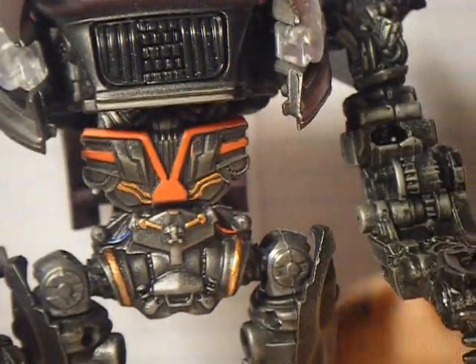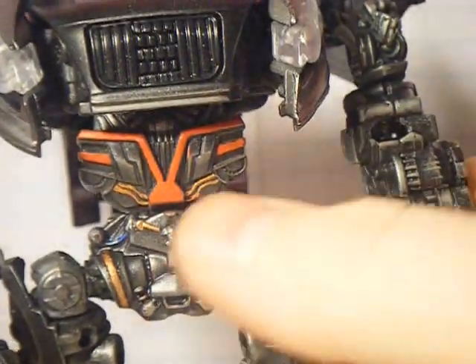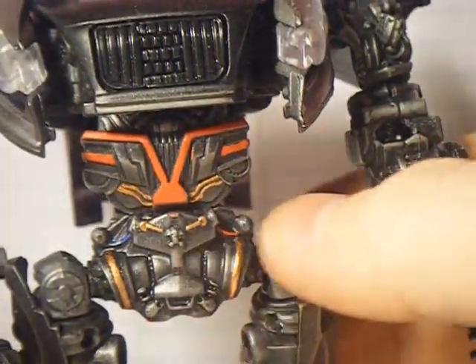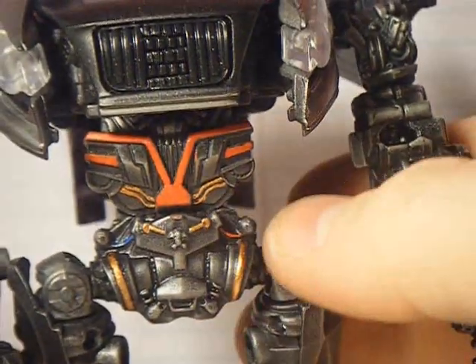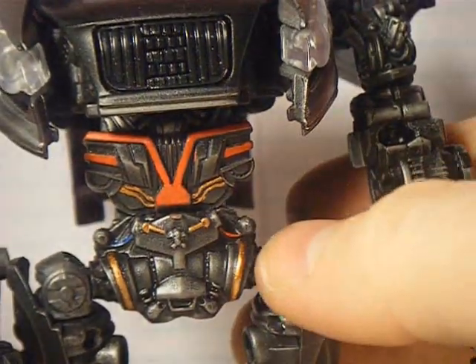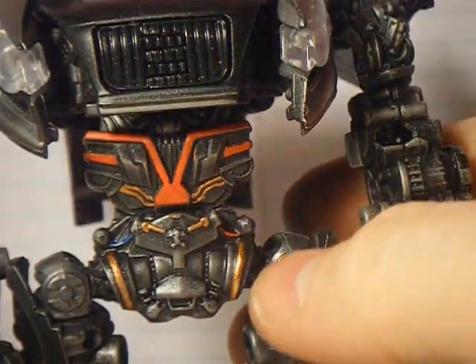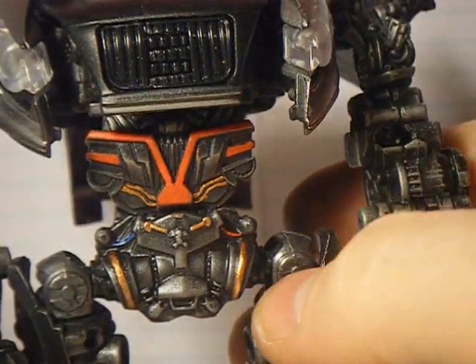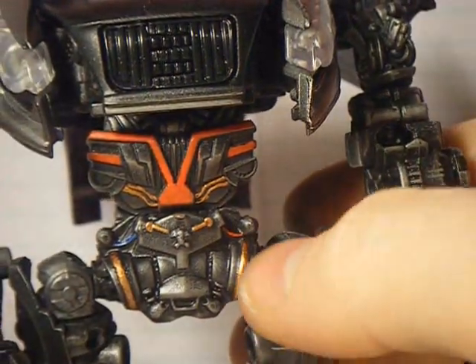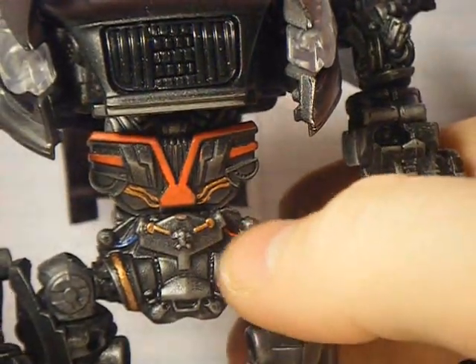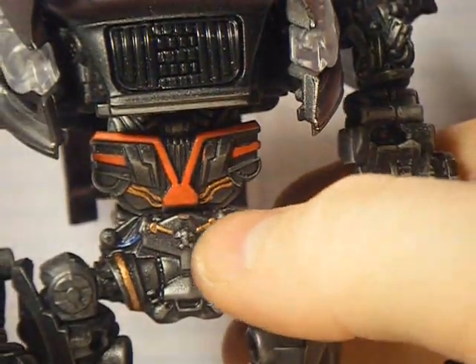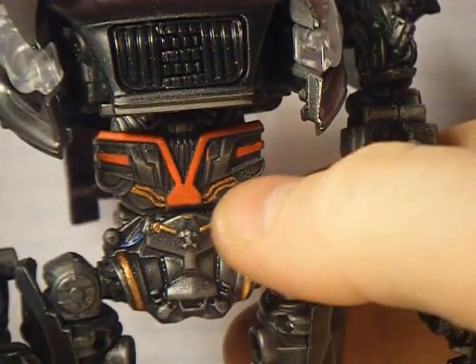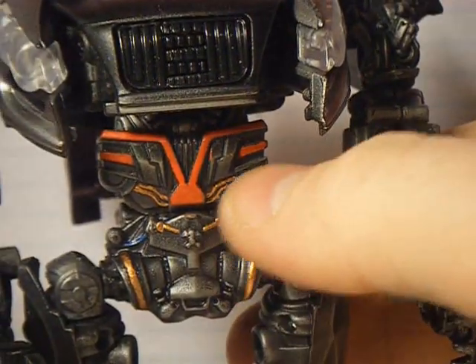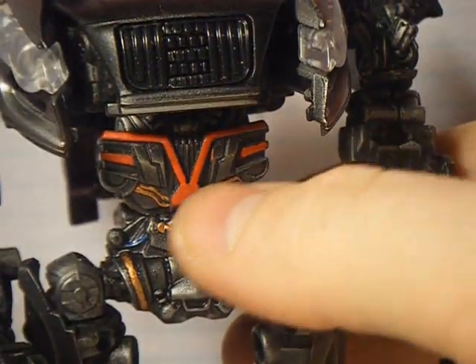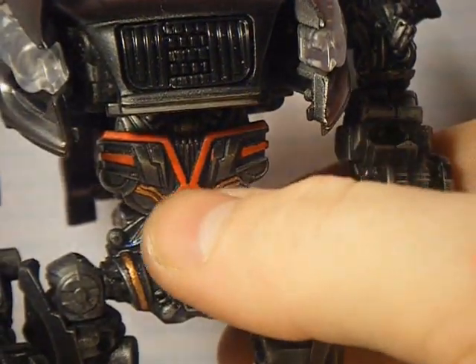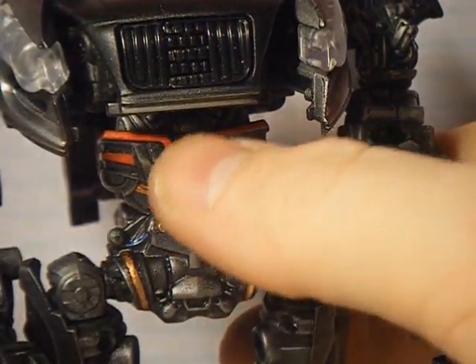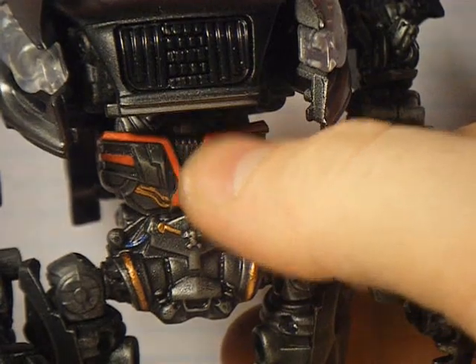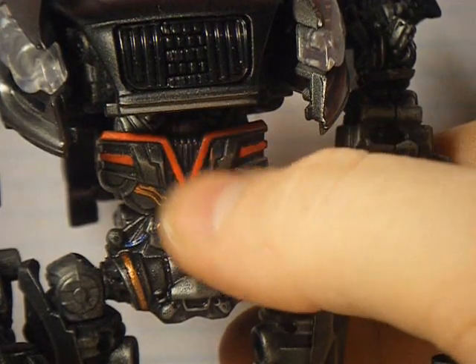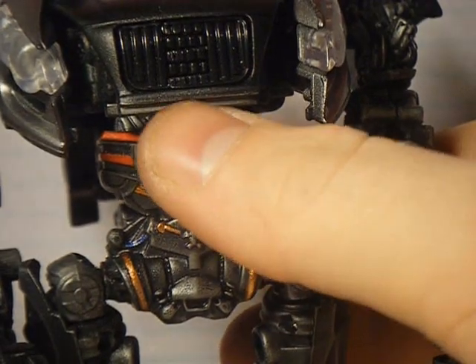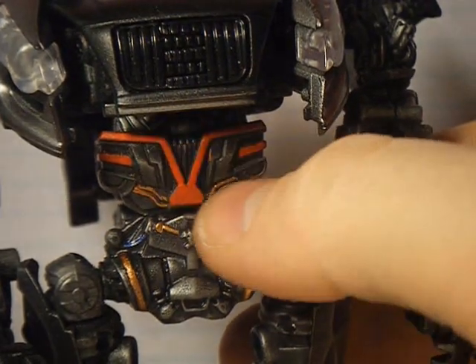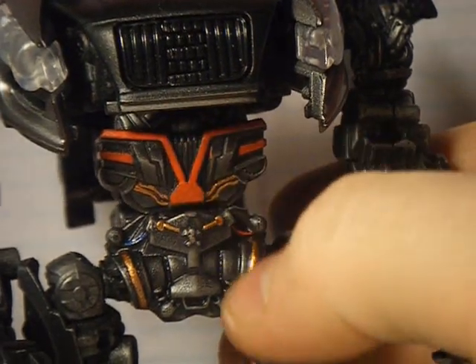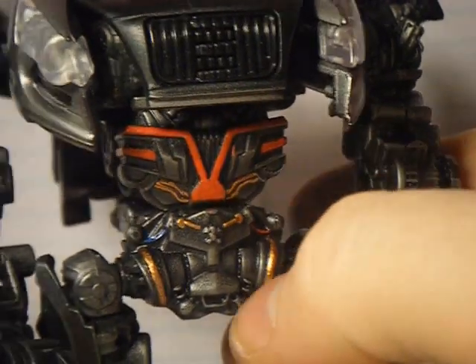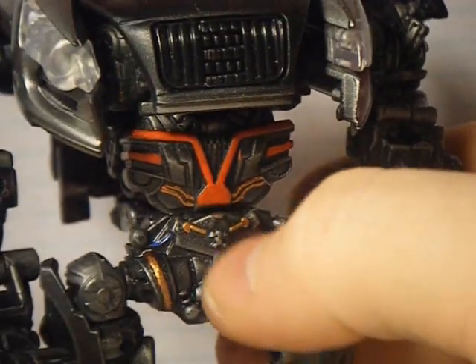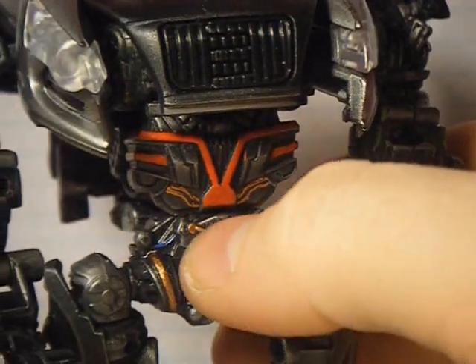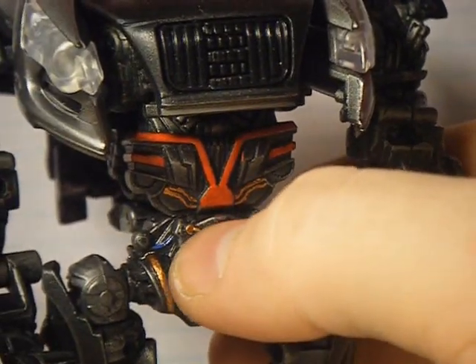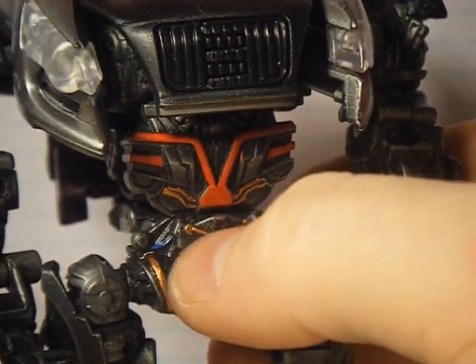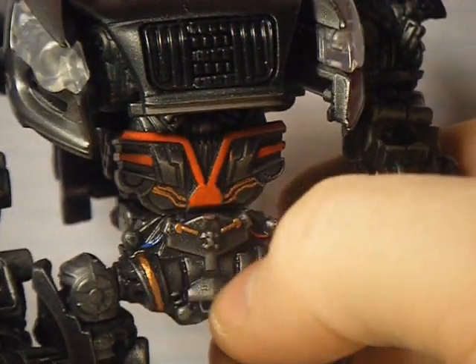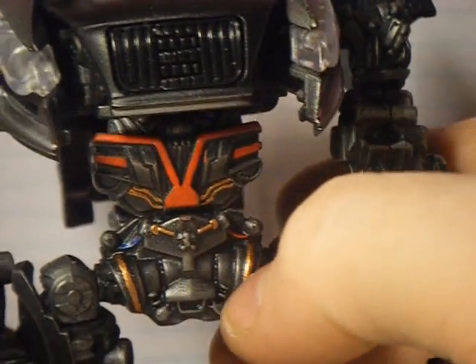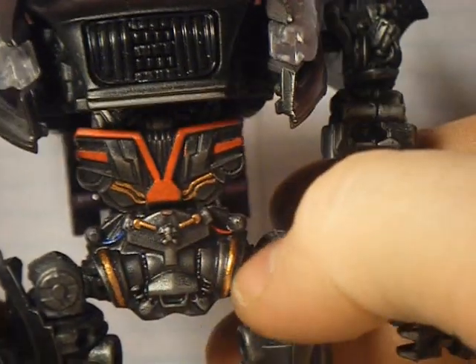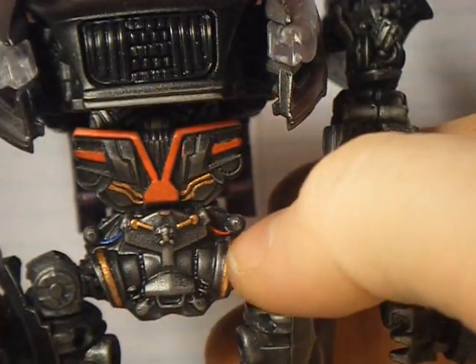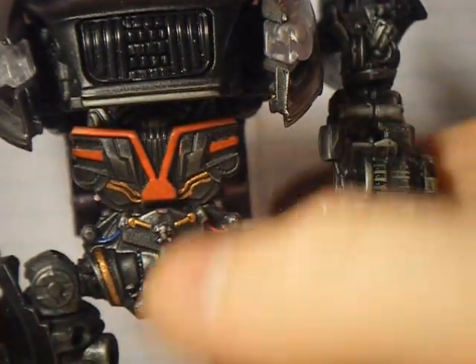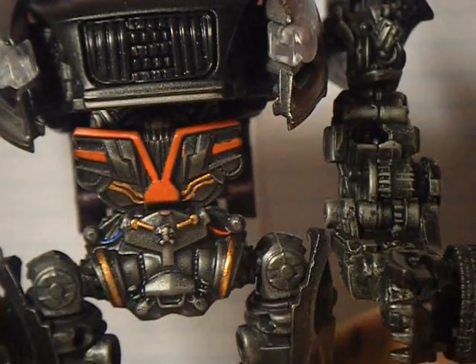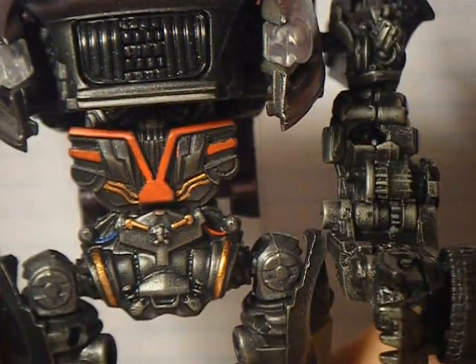You'll notice this has all been redone — copper tubing through here, I put in some red detail there, blue wire, and red wires.